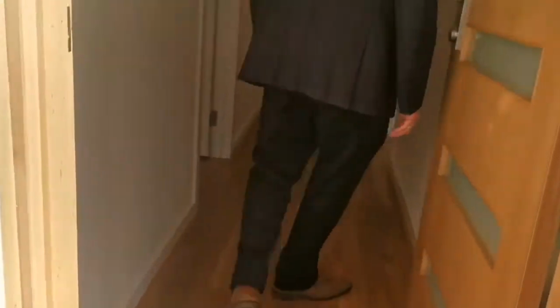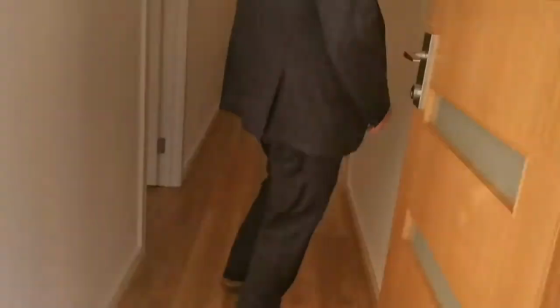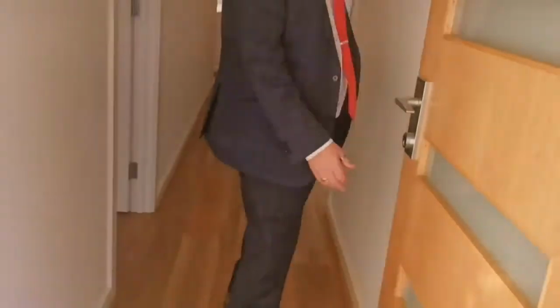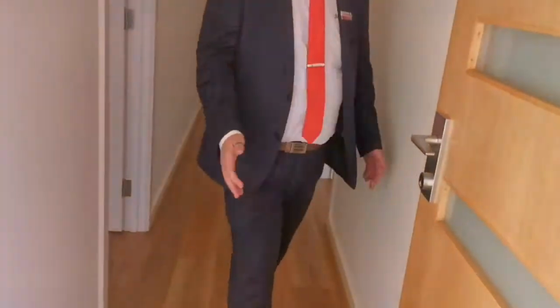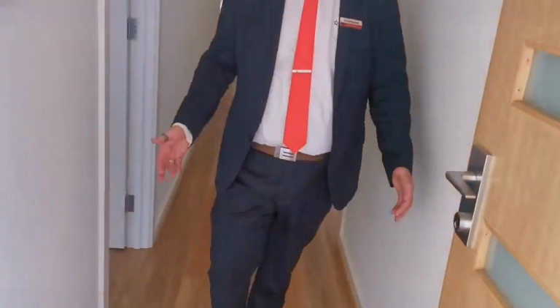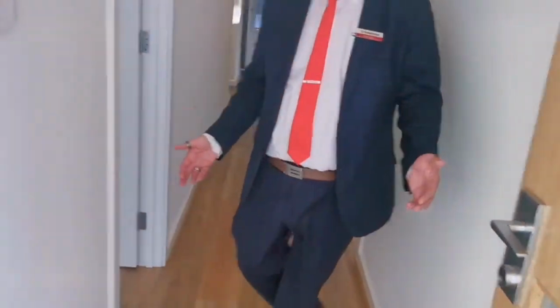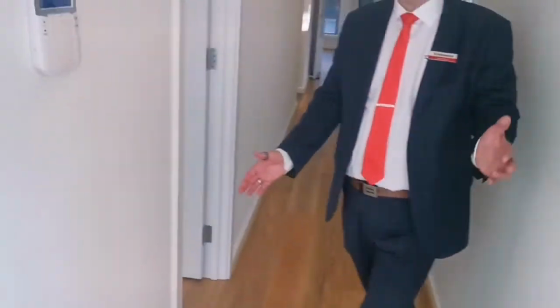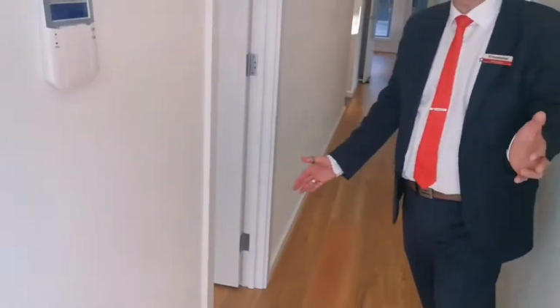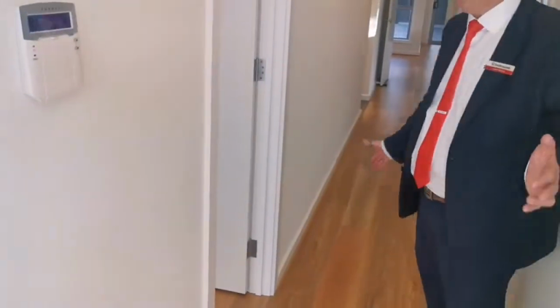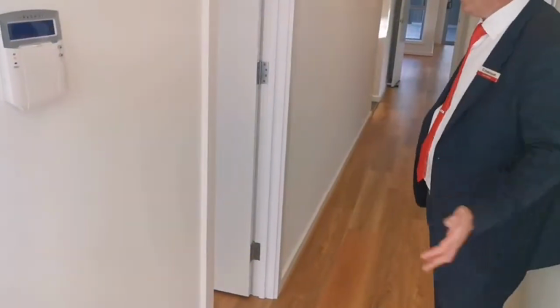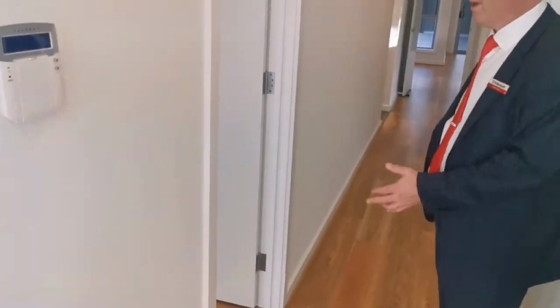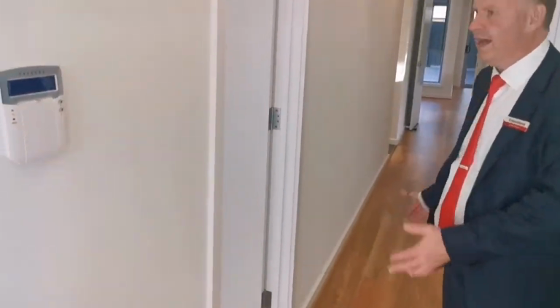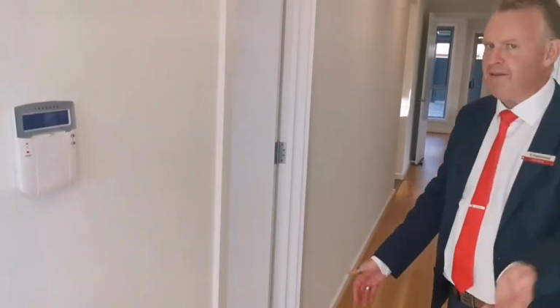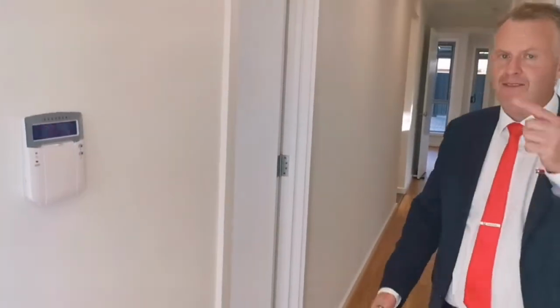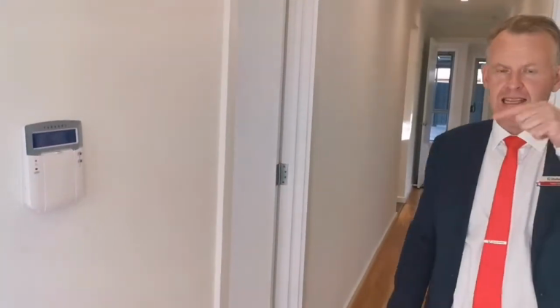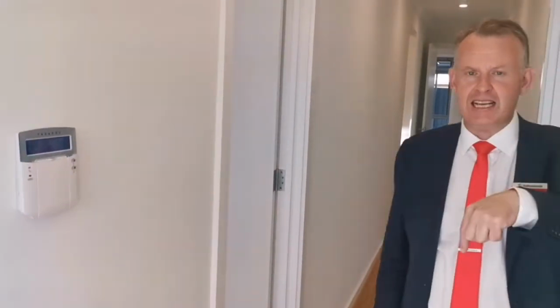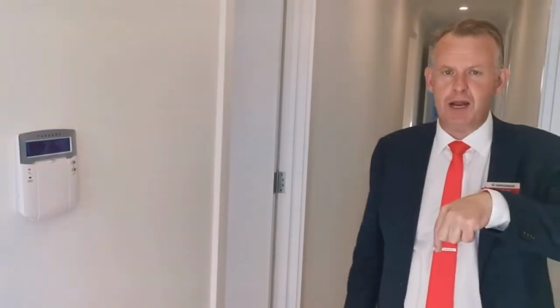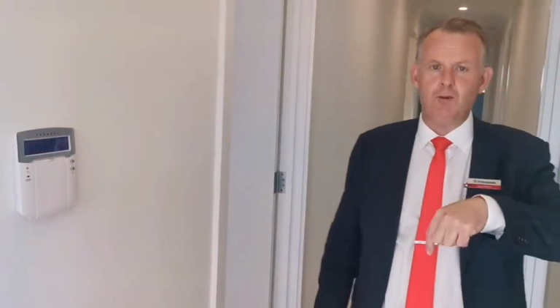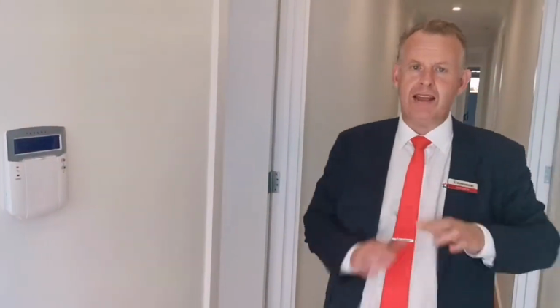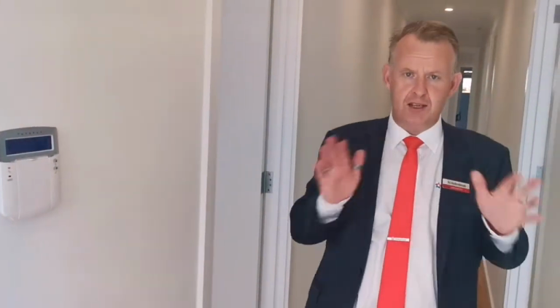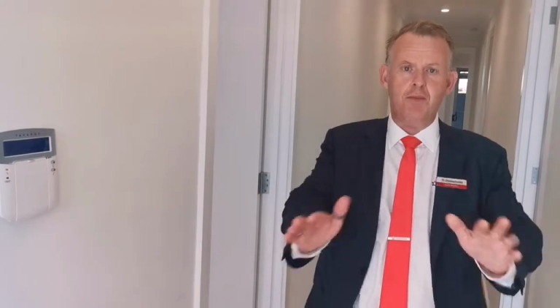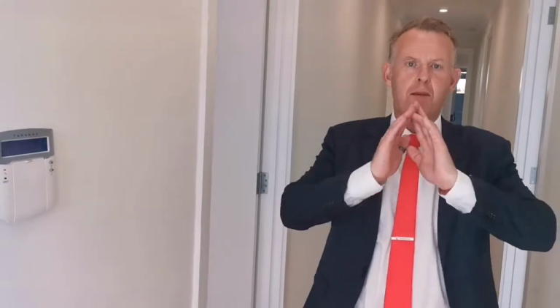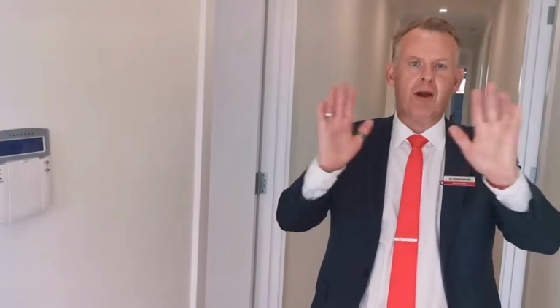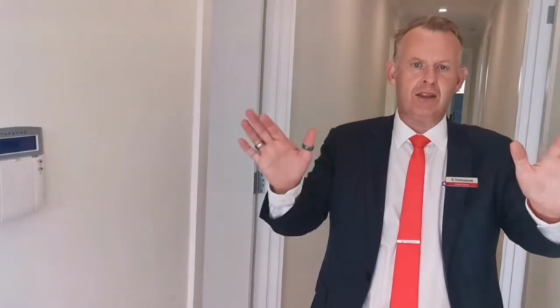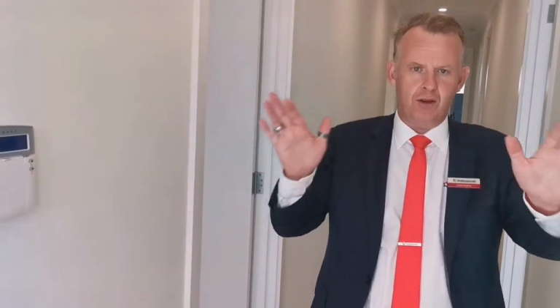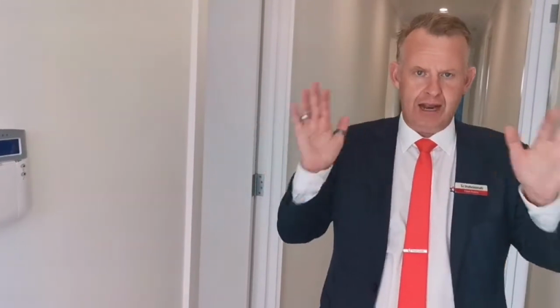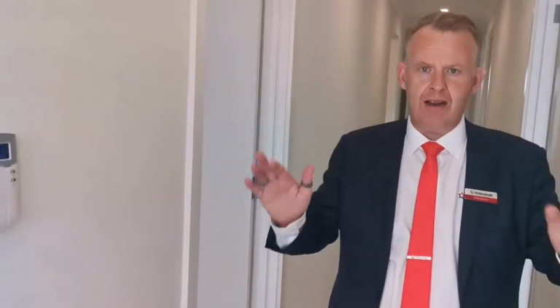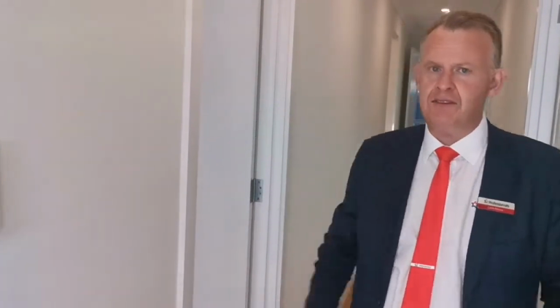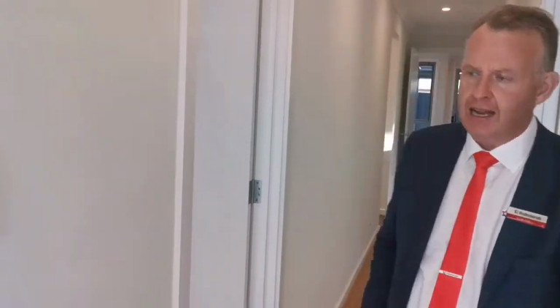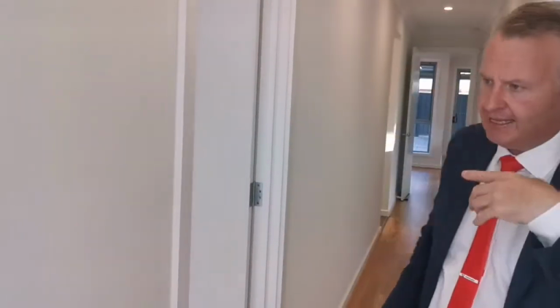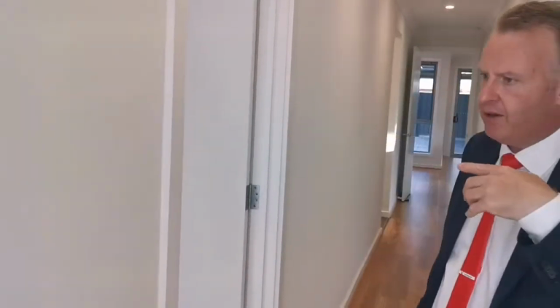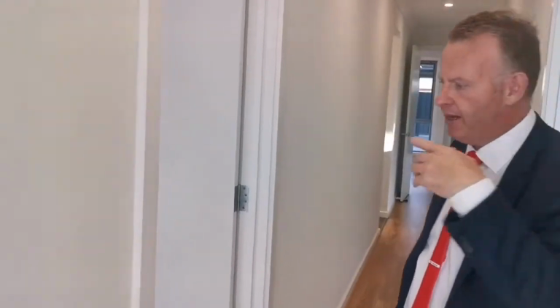Here we are at the entrance. Nice big long hallway. If you haven't read the text below already, this home is brand new. Never lived in. Let's head on in.